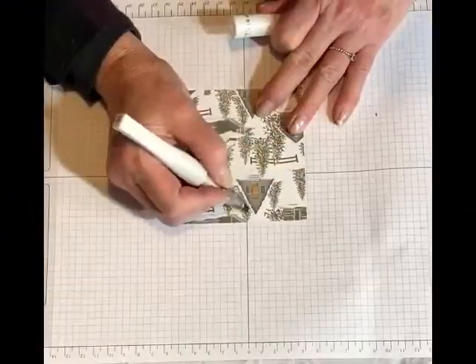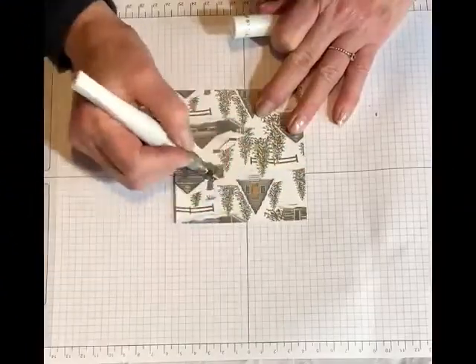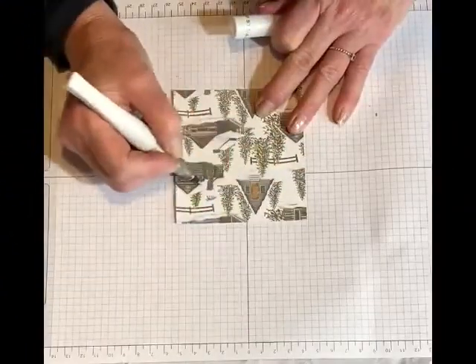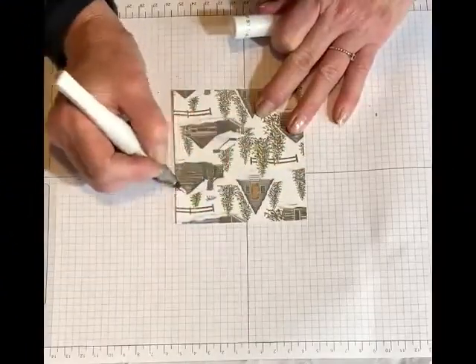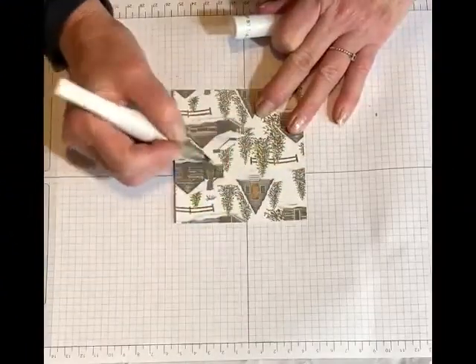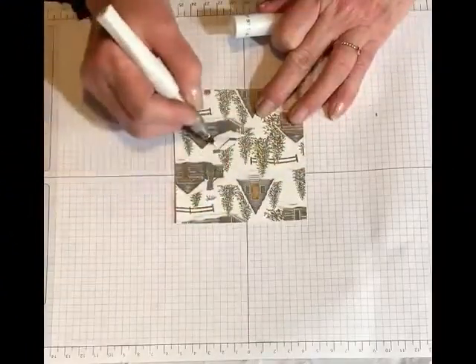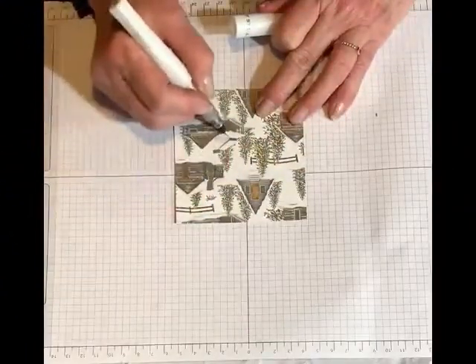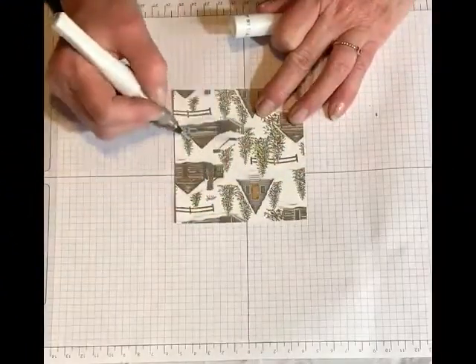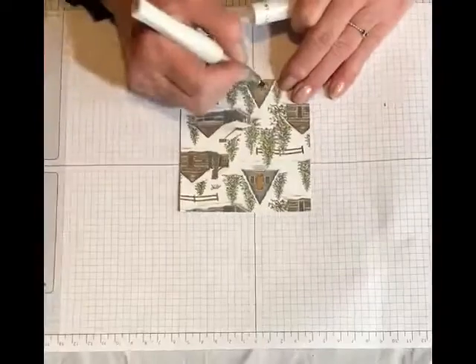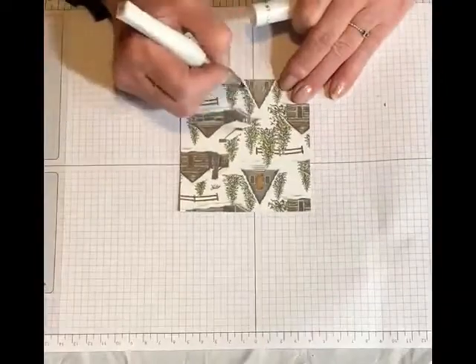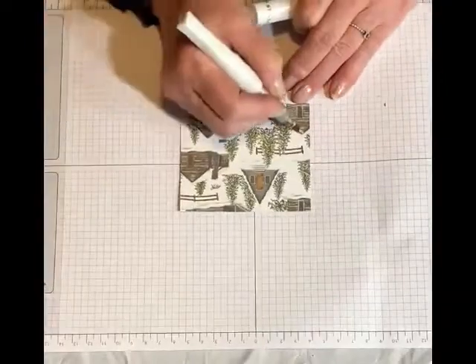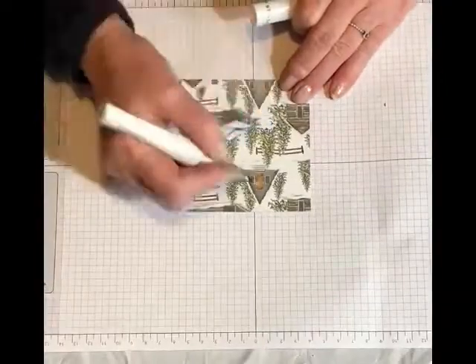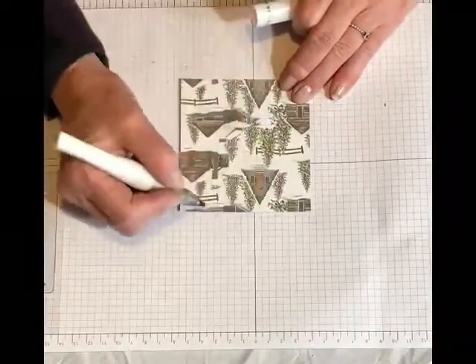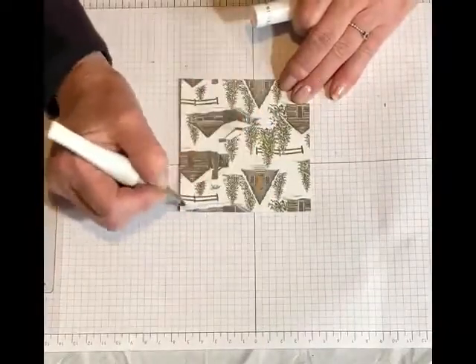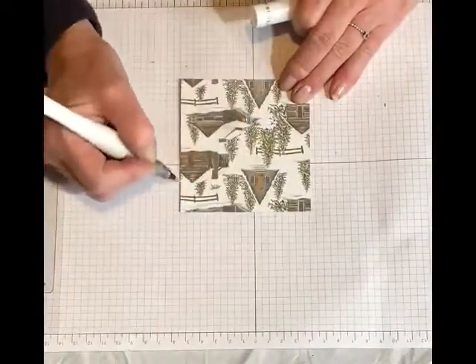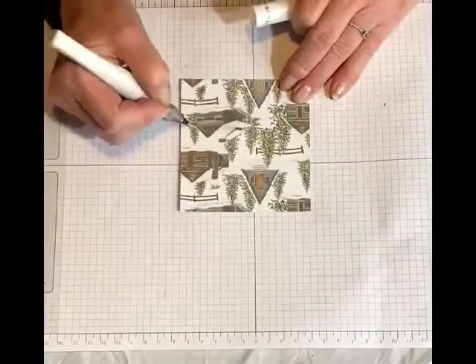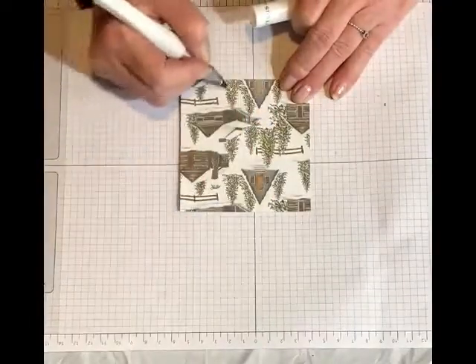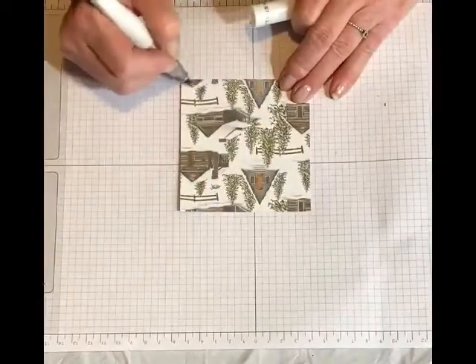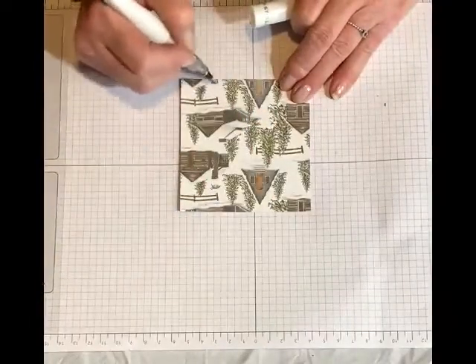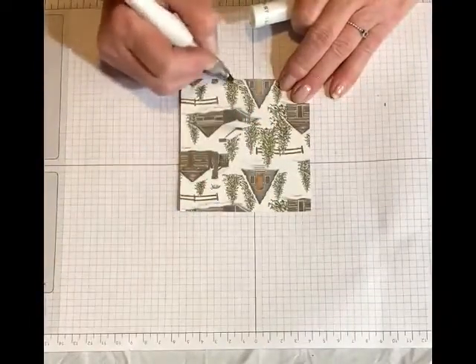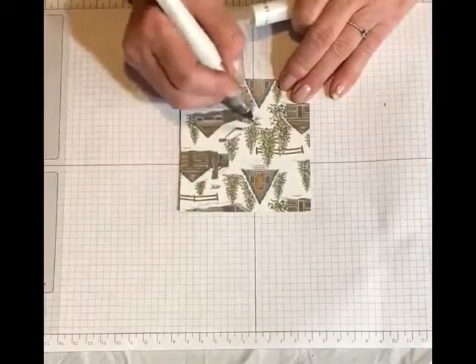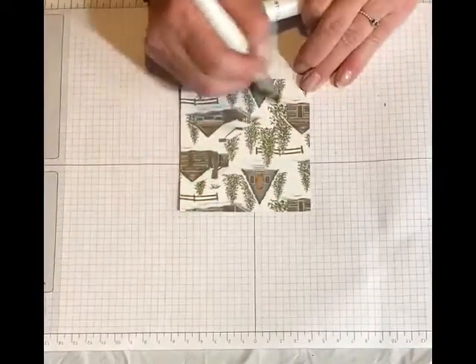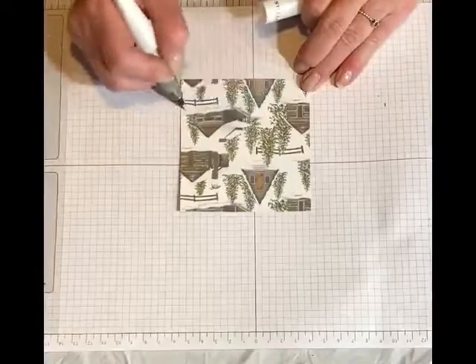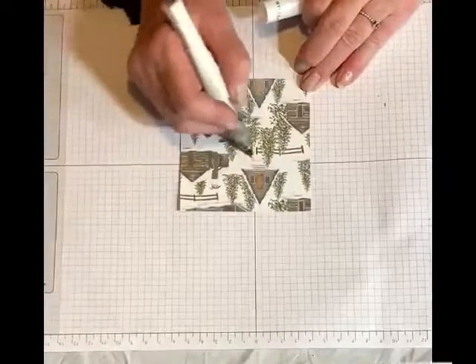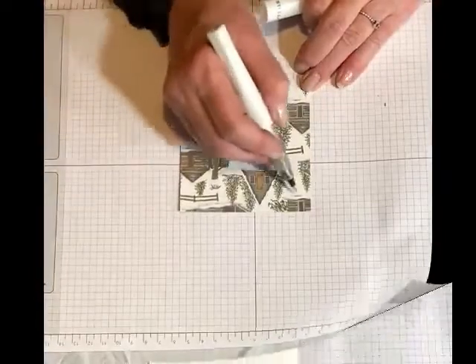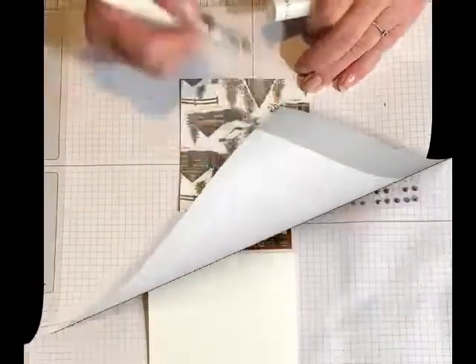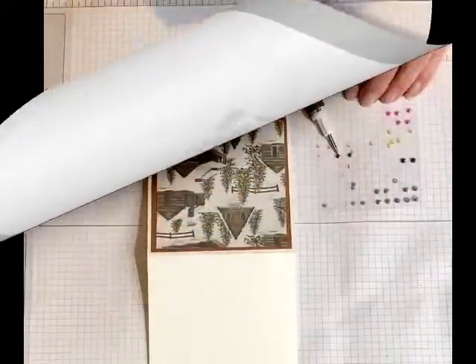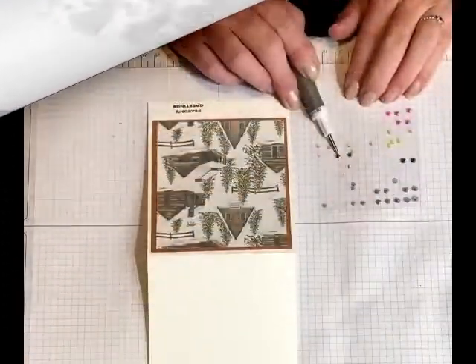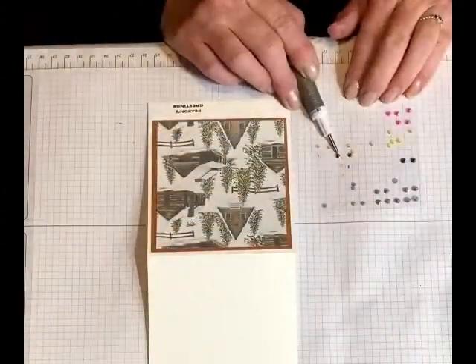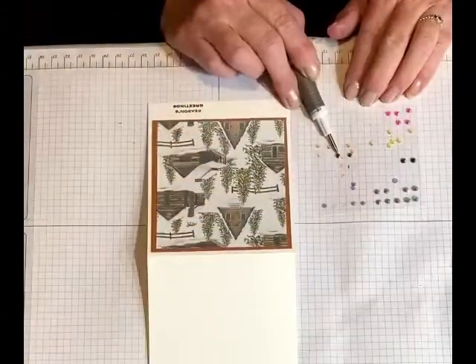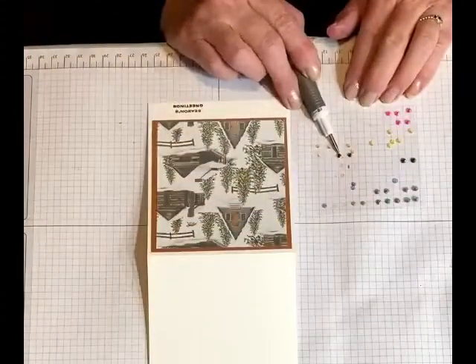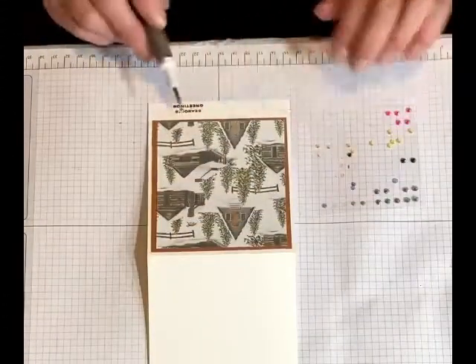Then I added Wink of Stella to add a touch of shimmer. A quick and easy card.